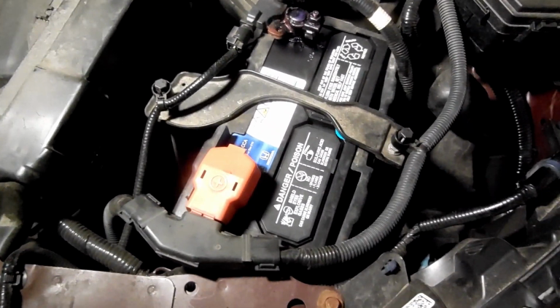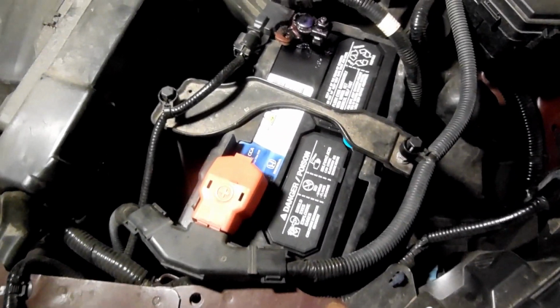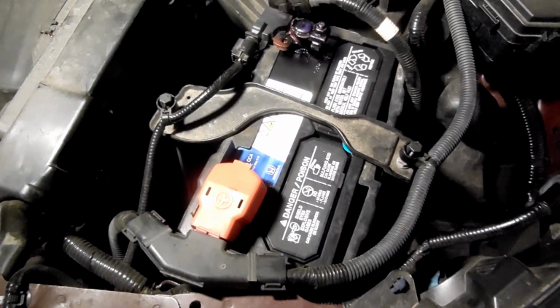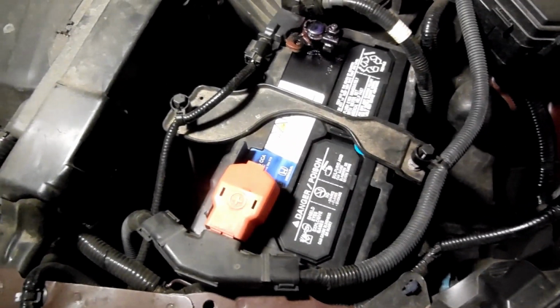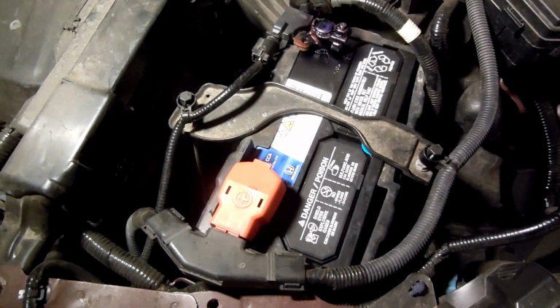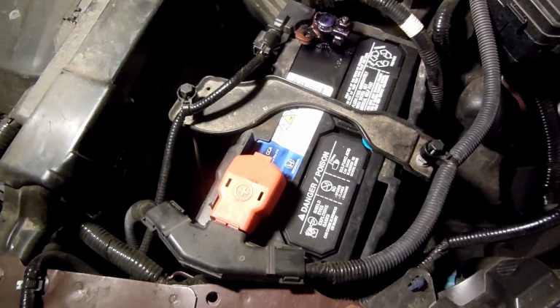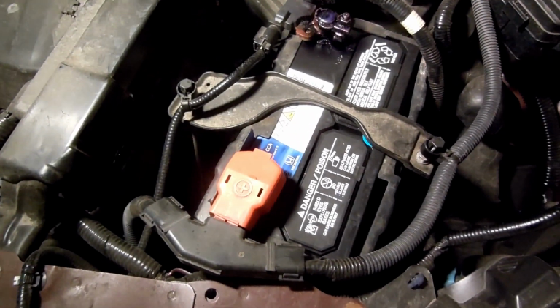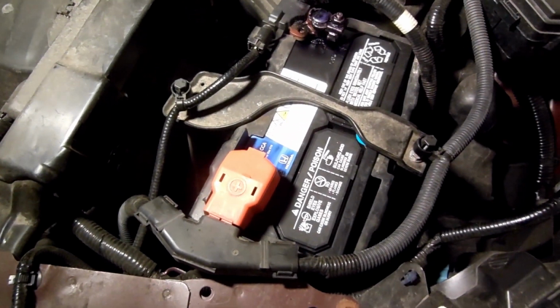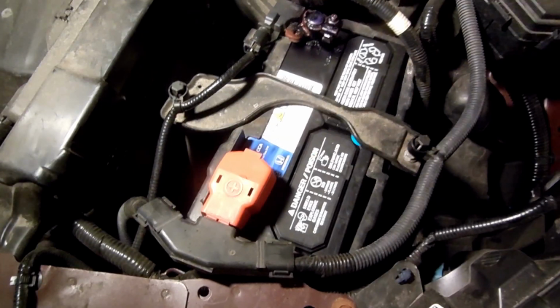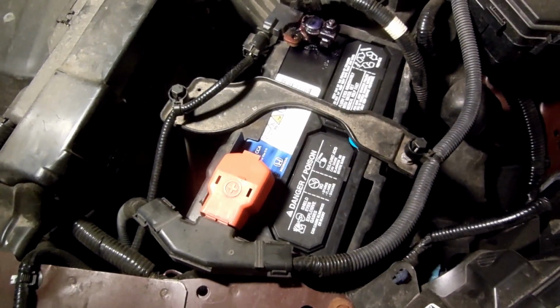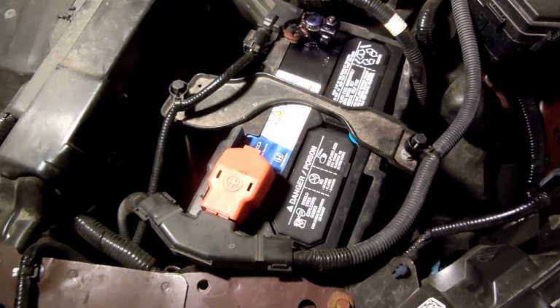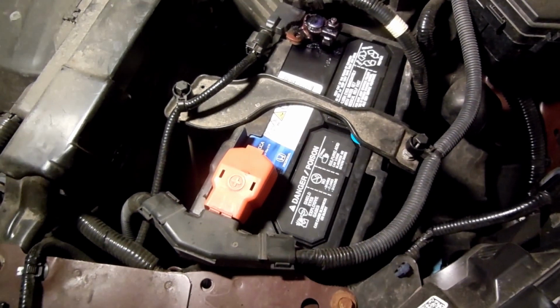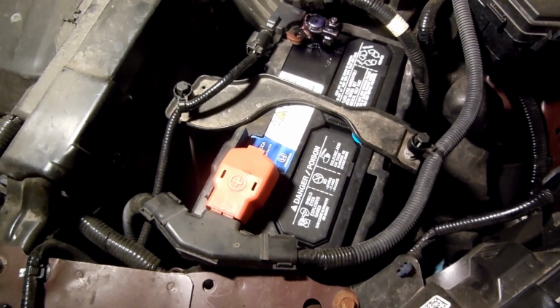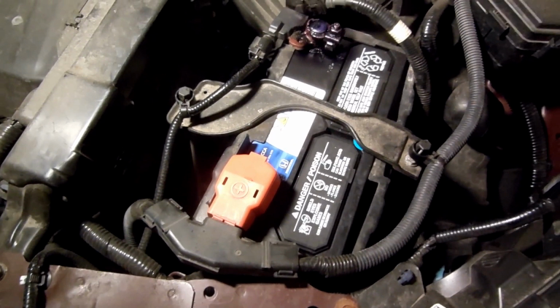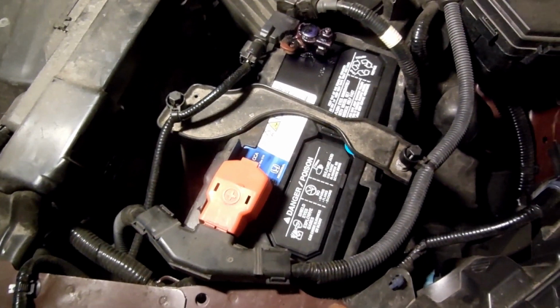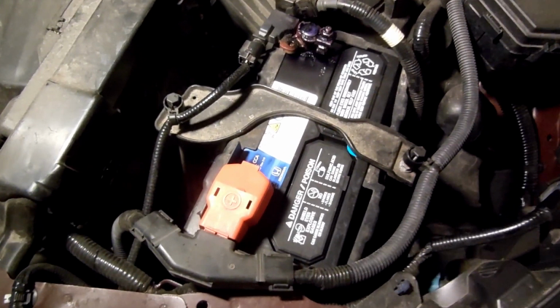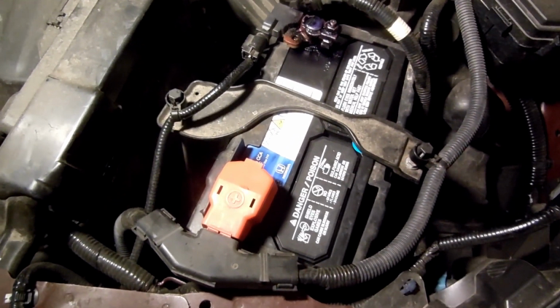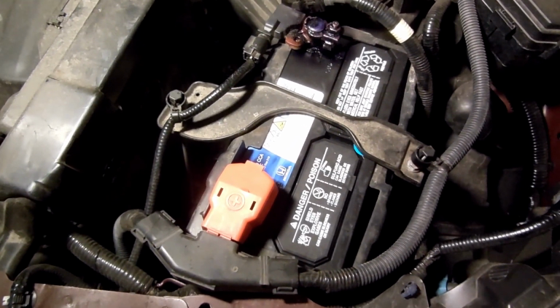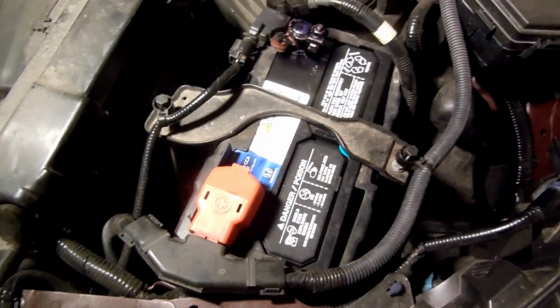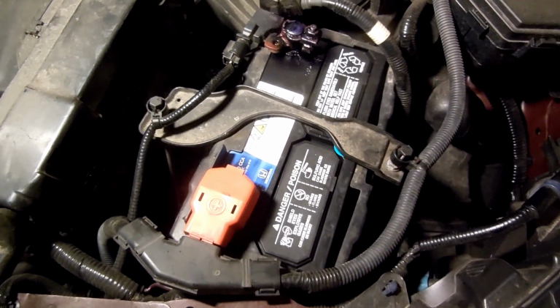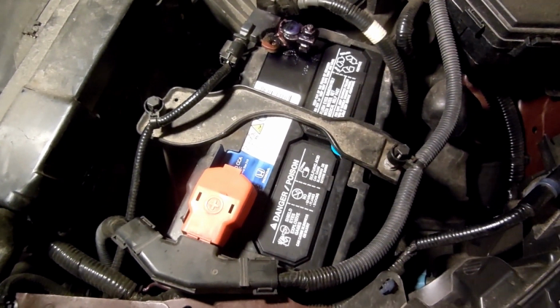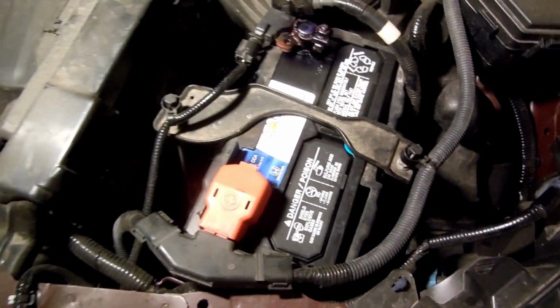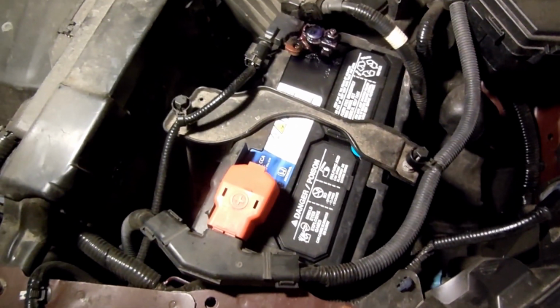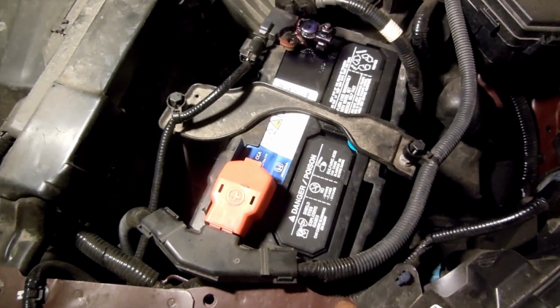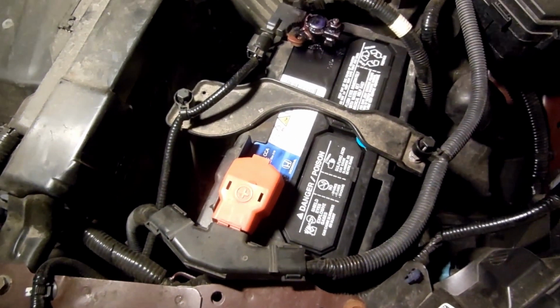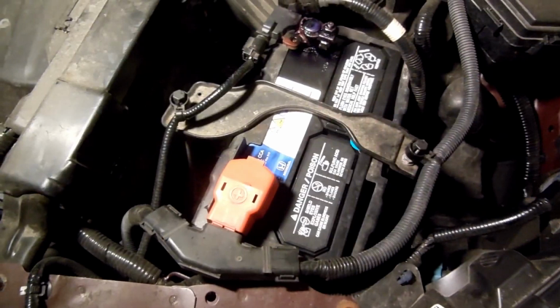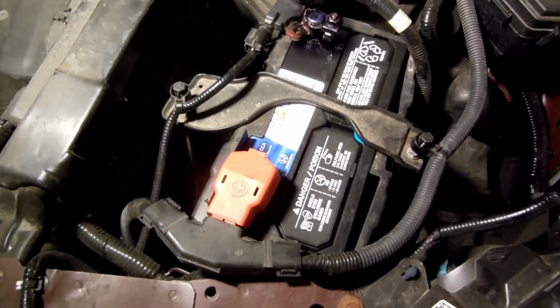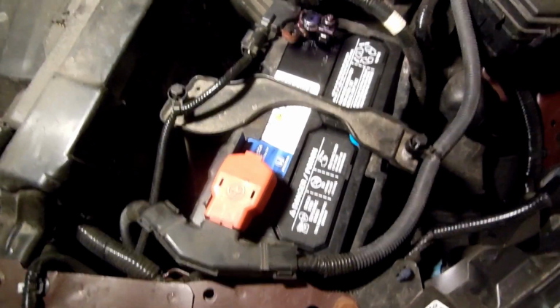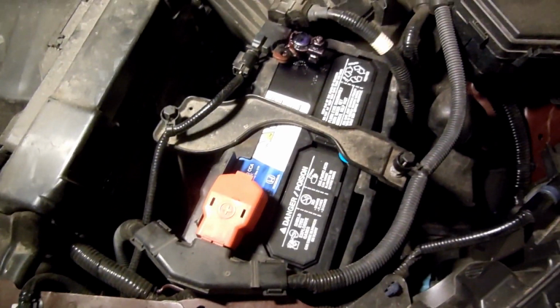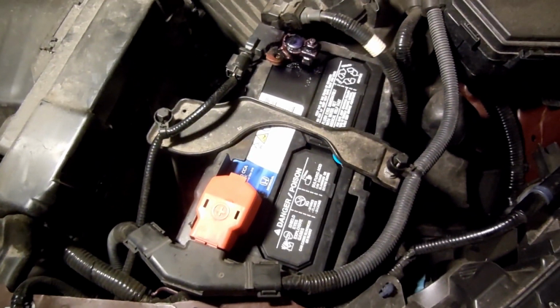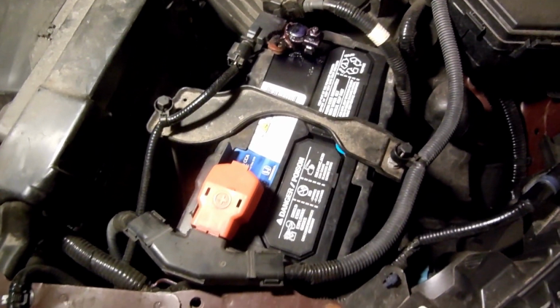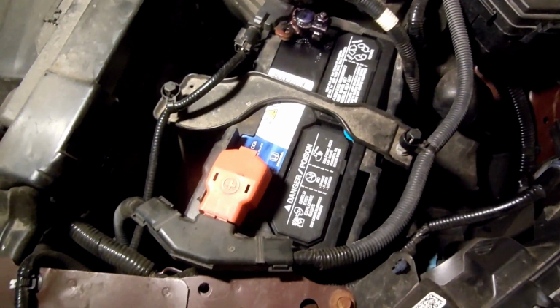Then he told us to let it run for 20 minutes and it'll be fully charged. Well, the next morning — Monday morning — we tried to start it and it wouldn't start. So I had to call AAA again.